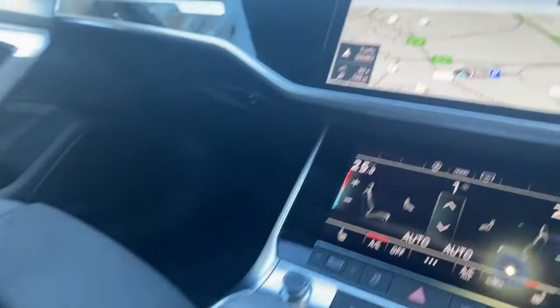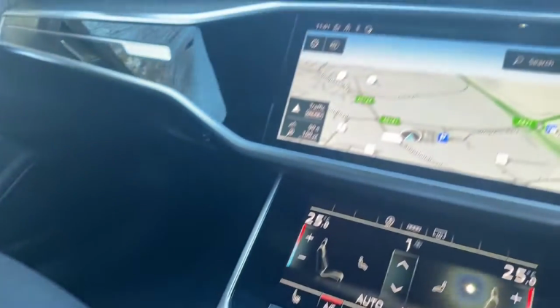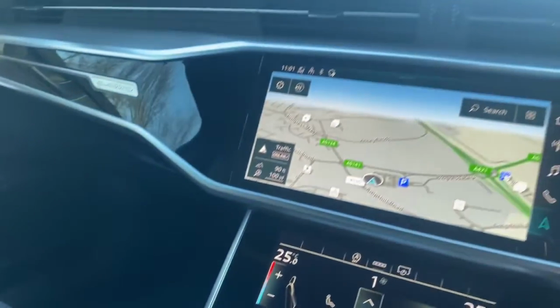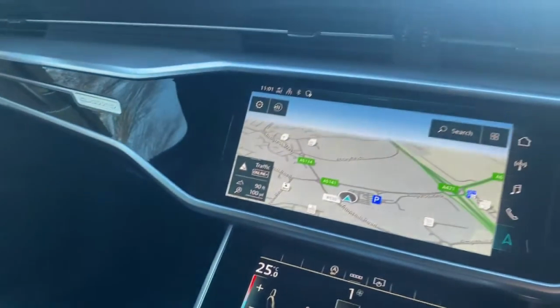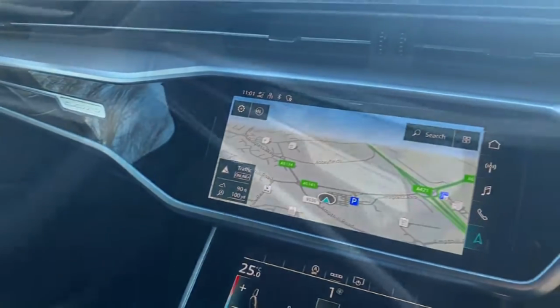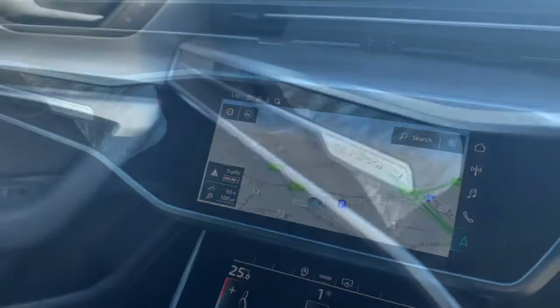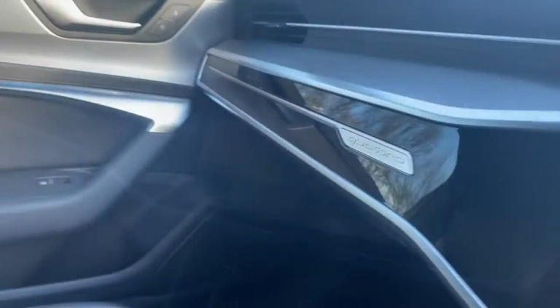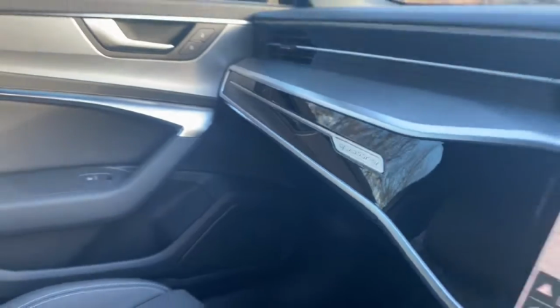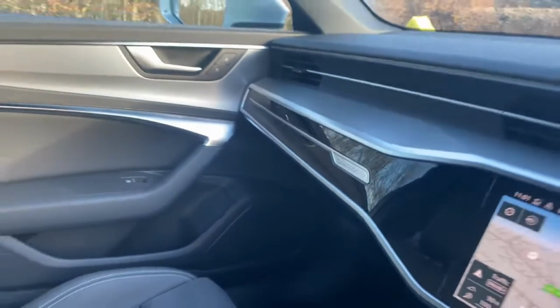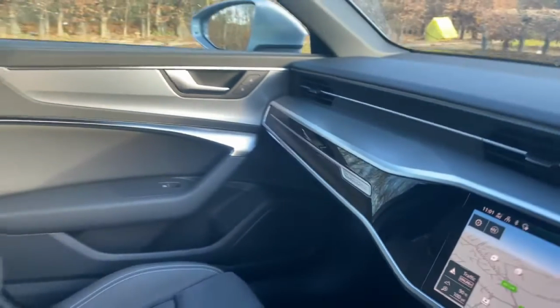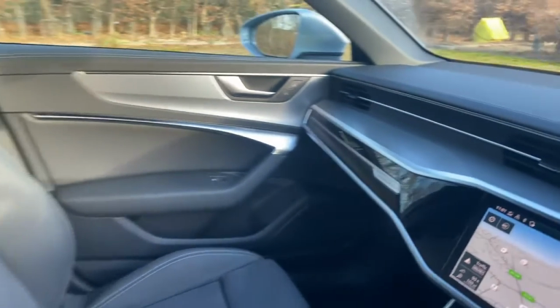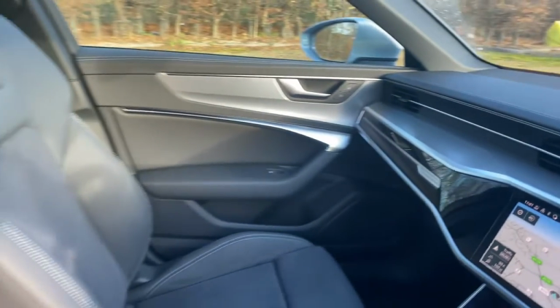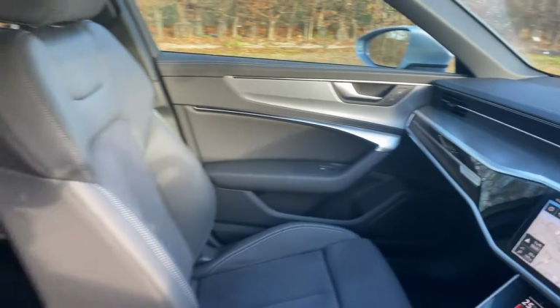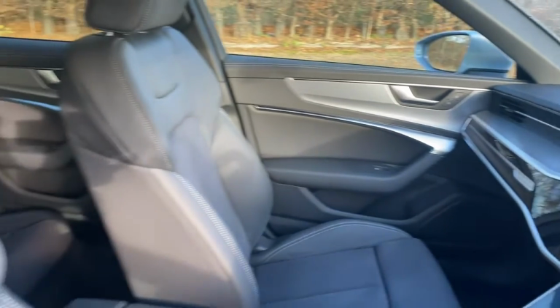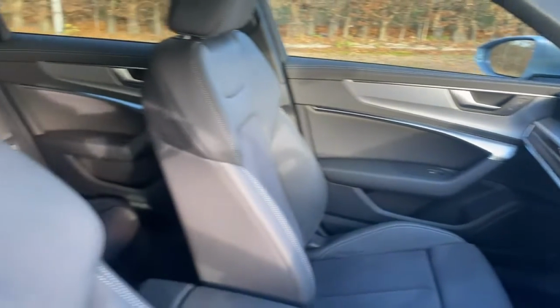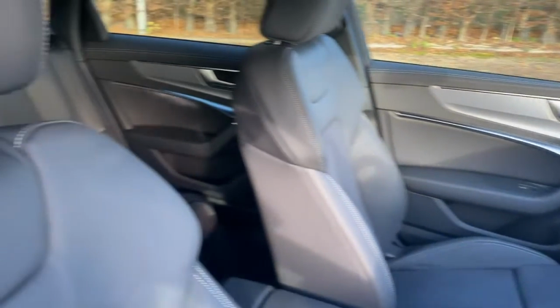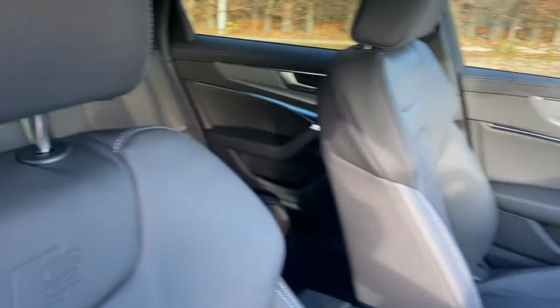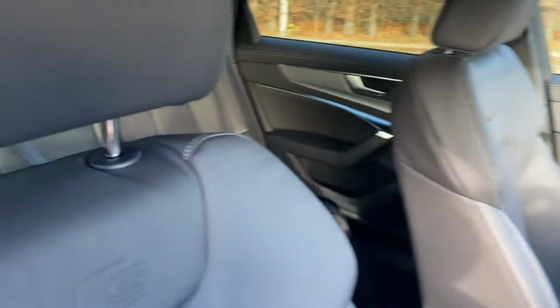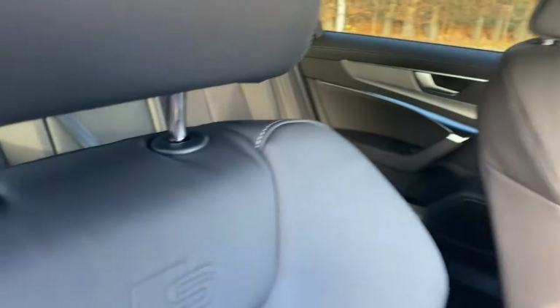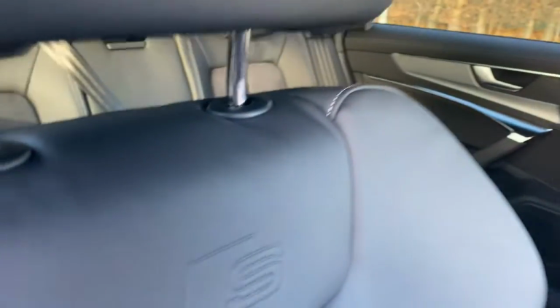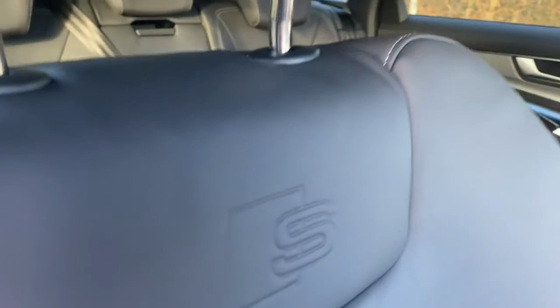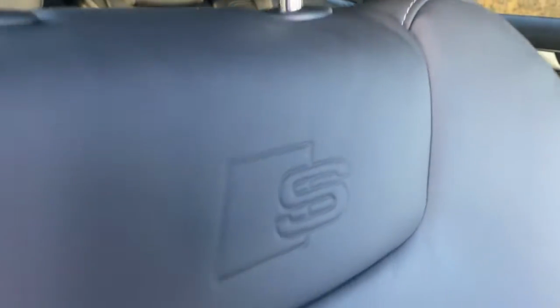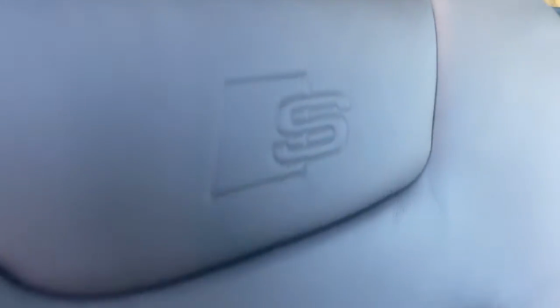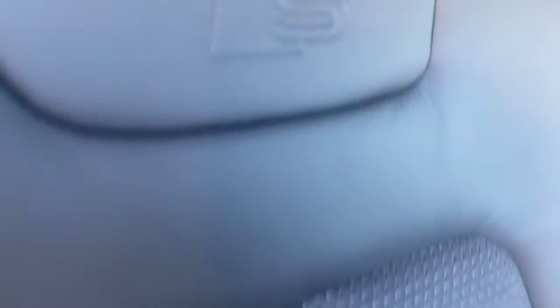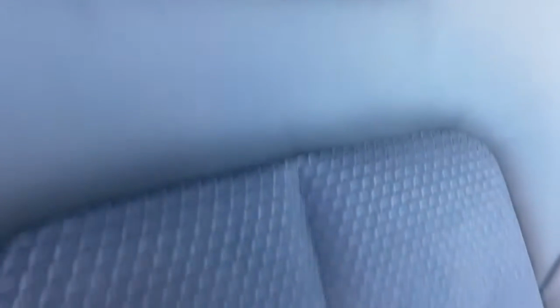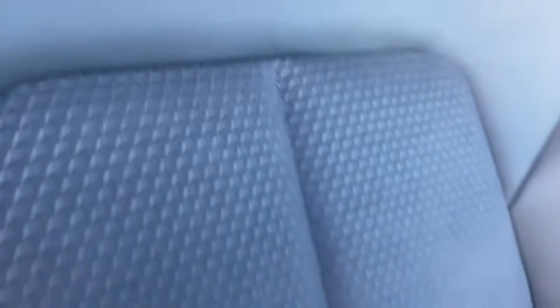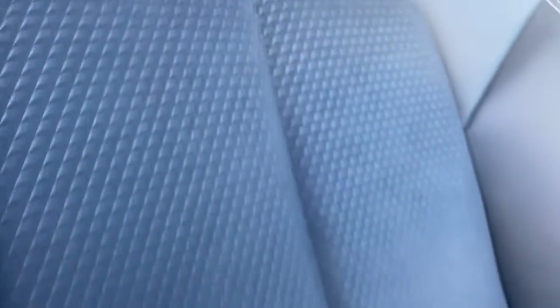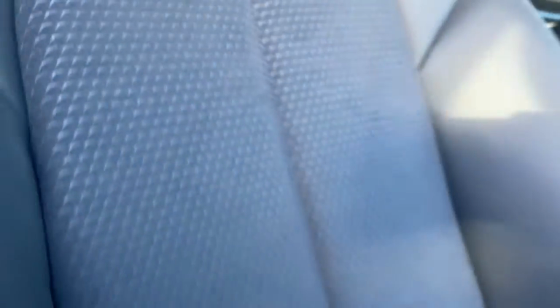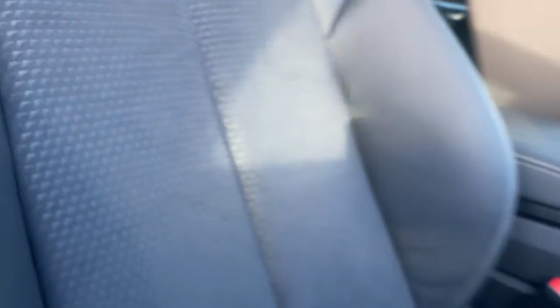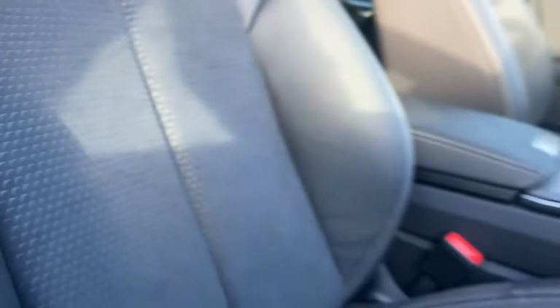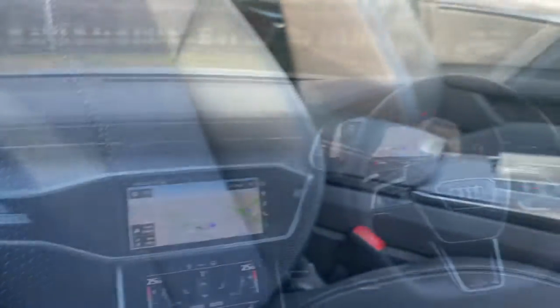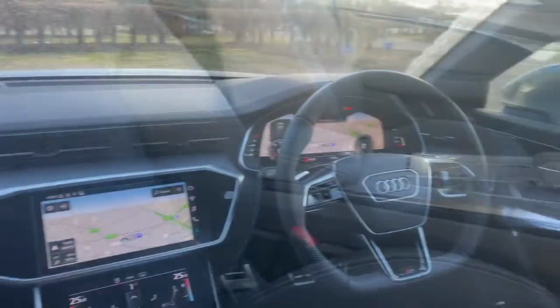Thank you for watching the video. If you'd like to know more about this Audi A6, want to book a test drive, or make an appointment, then please do contact us here at the dealership and speak to one of our accredited sales execs.